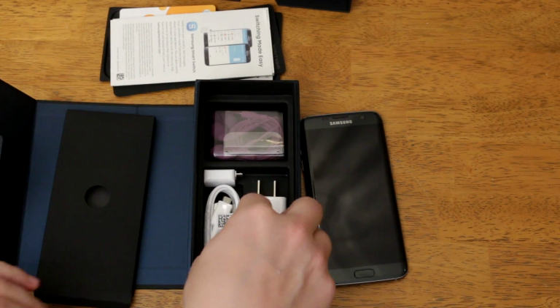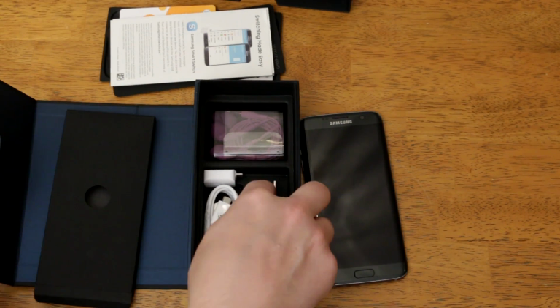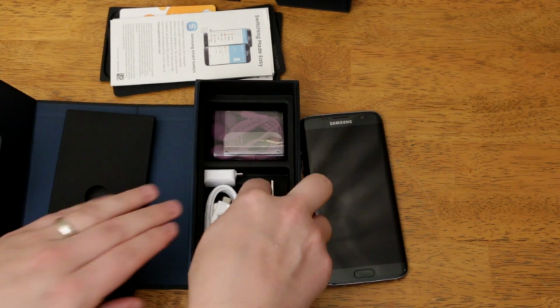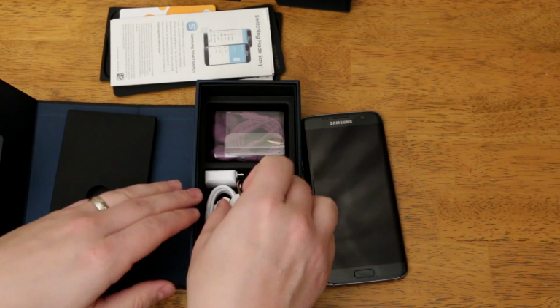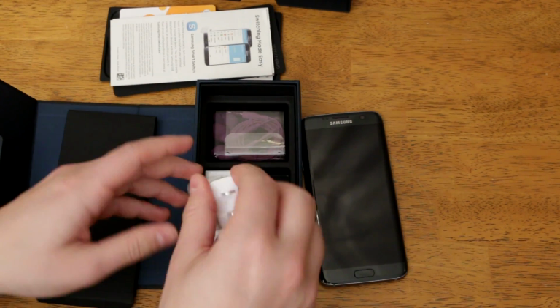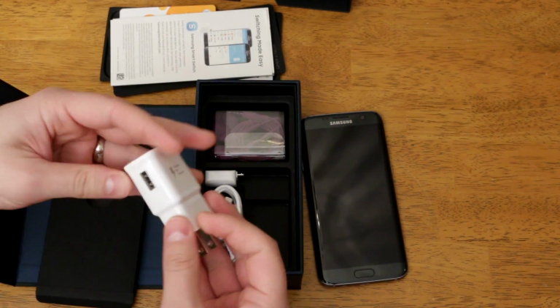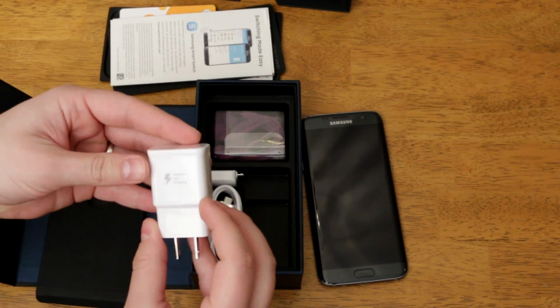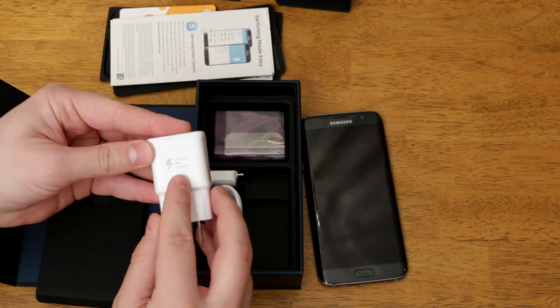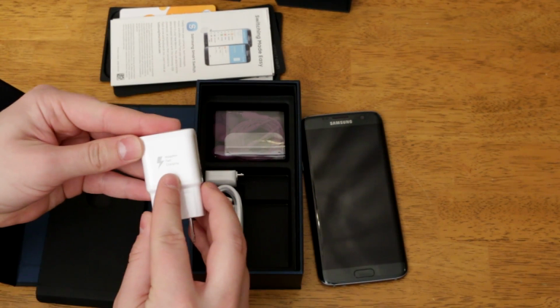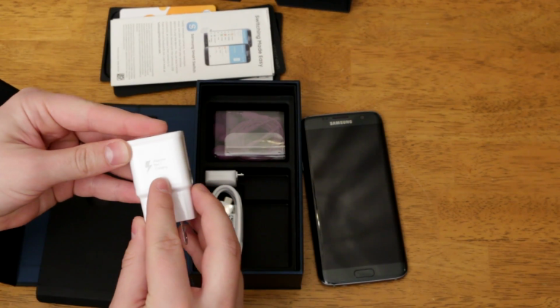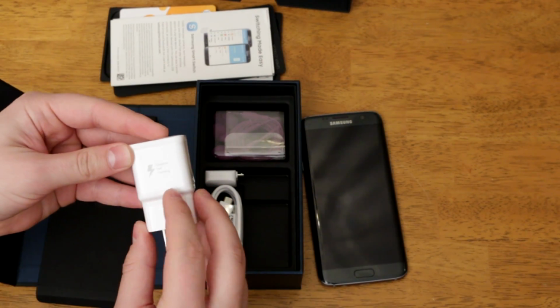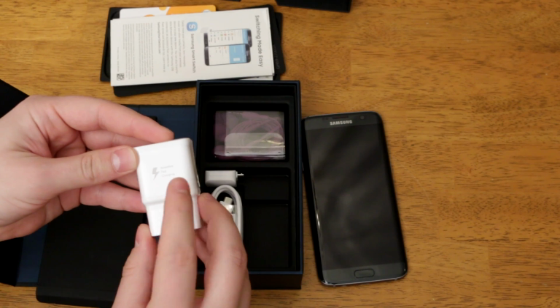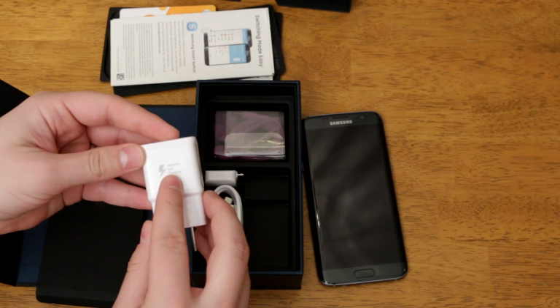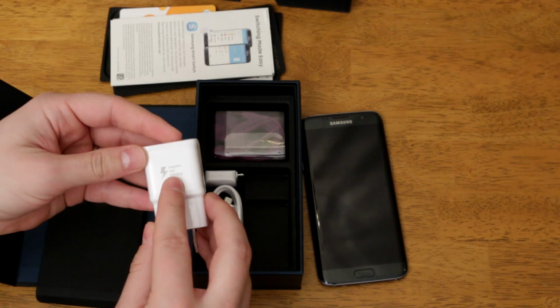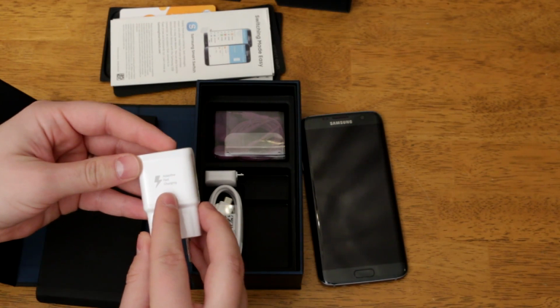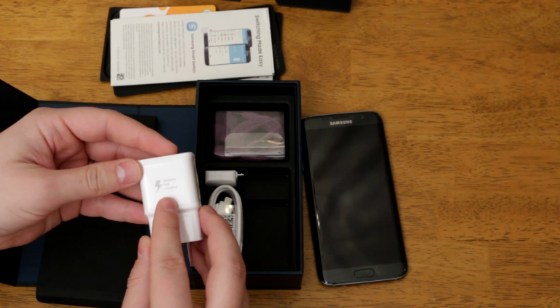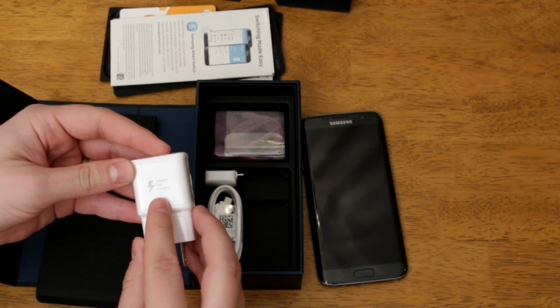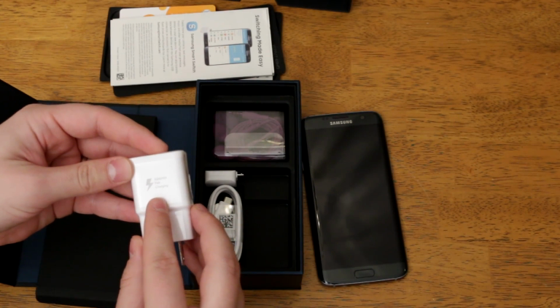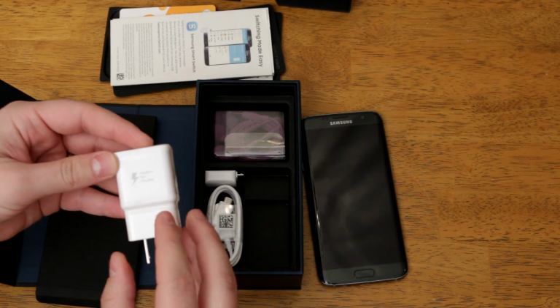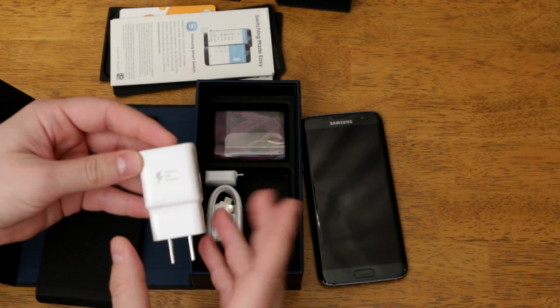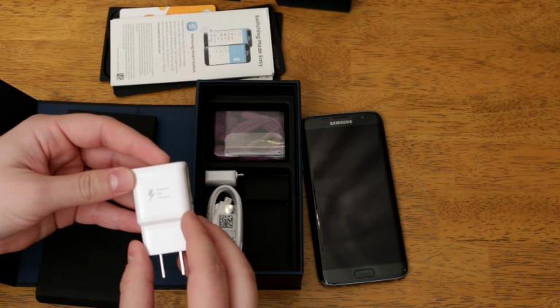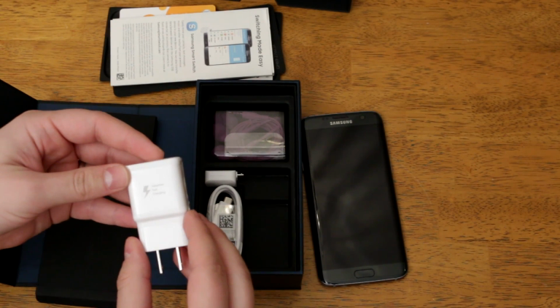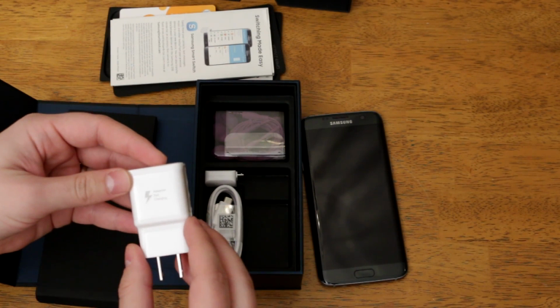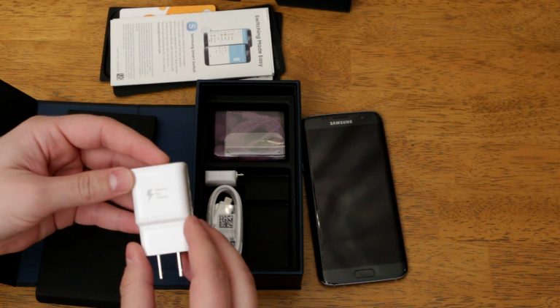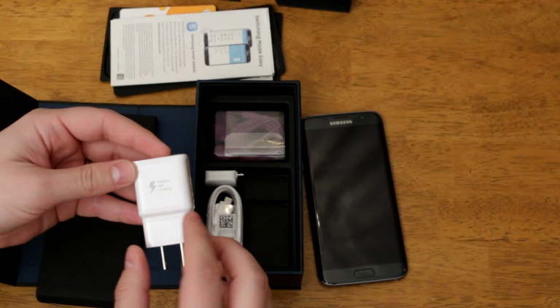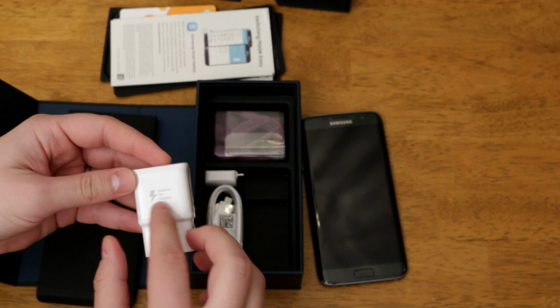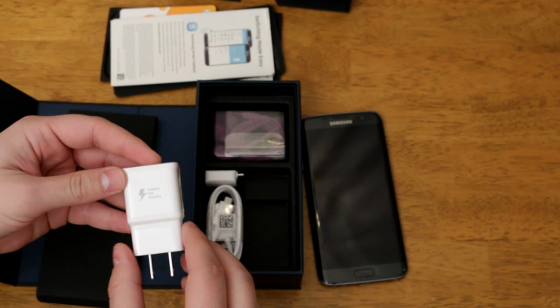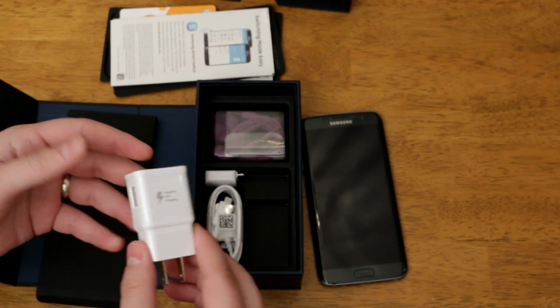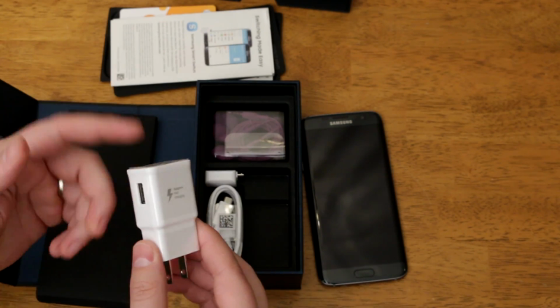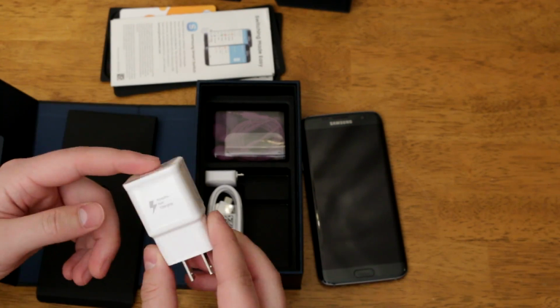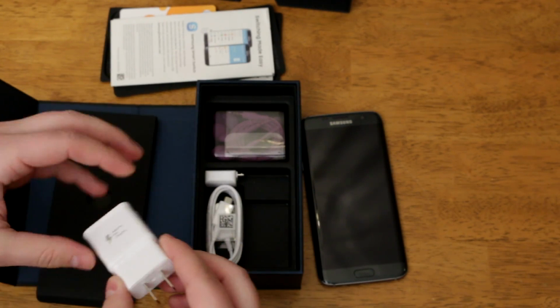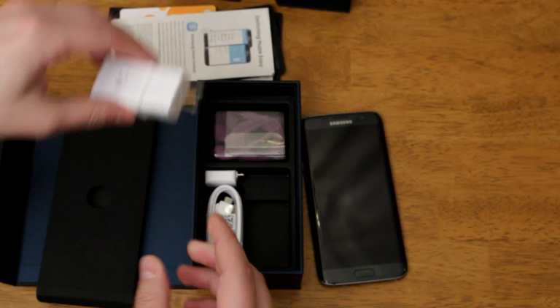A little further down you get your adaptive fast charger. It's nice that Samsung does include these with their devices instead of including just a normal slow charger and making you buy the fast charging, so that's included here — that's nice.